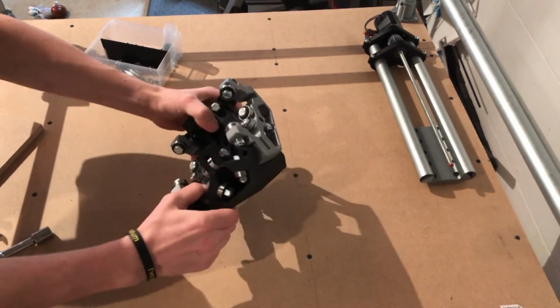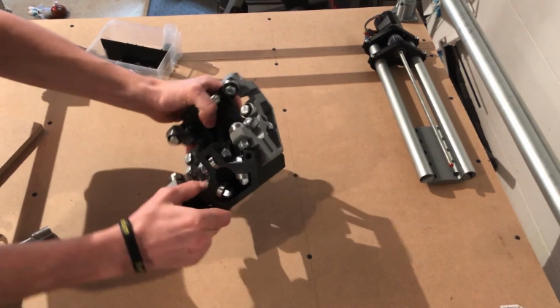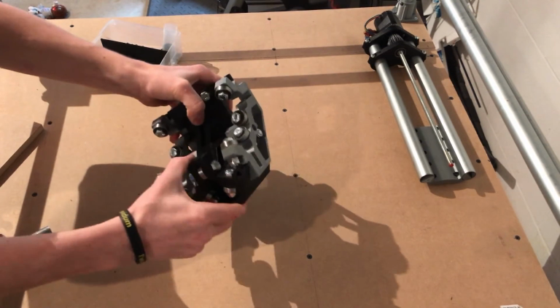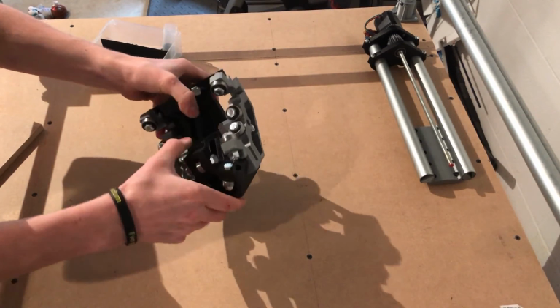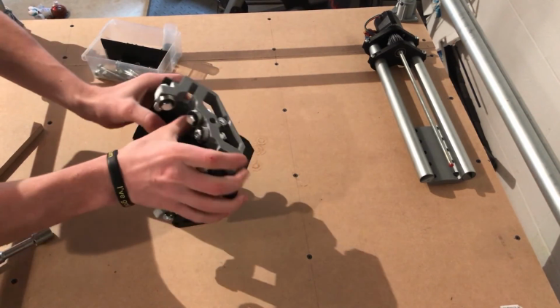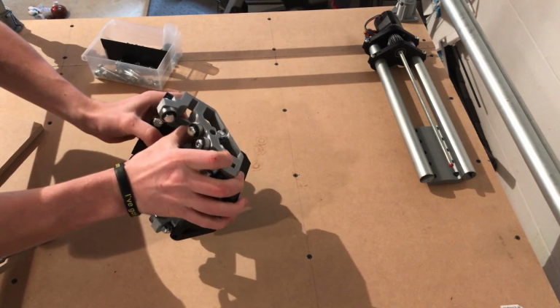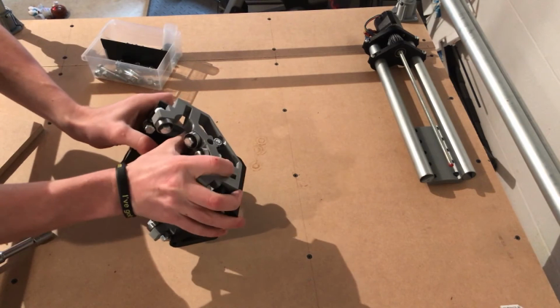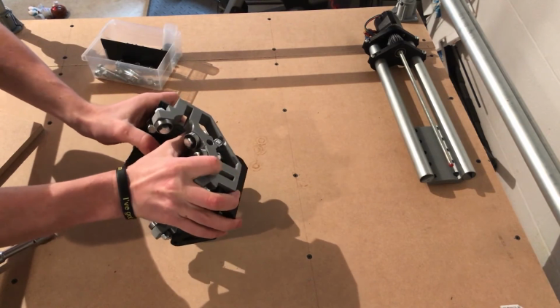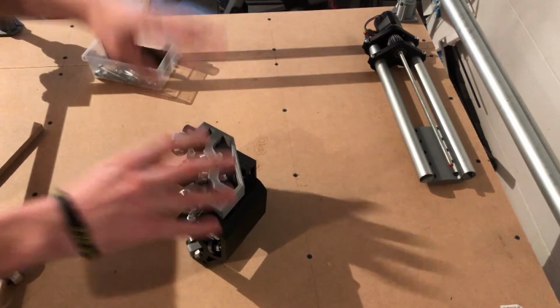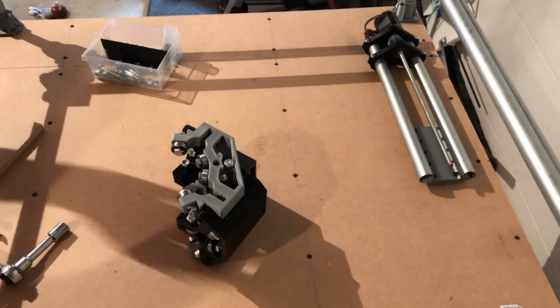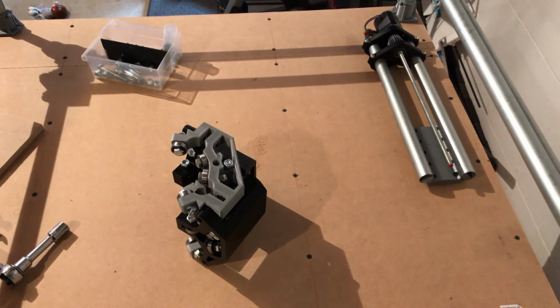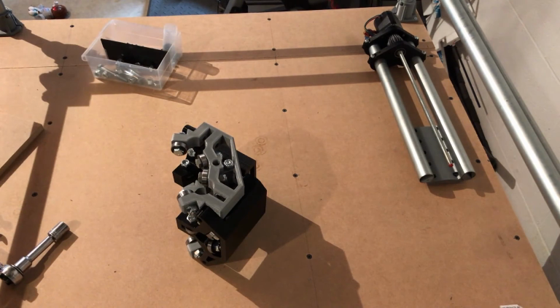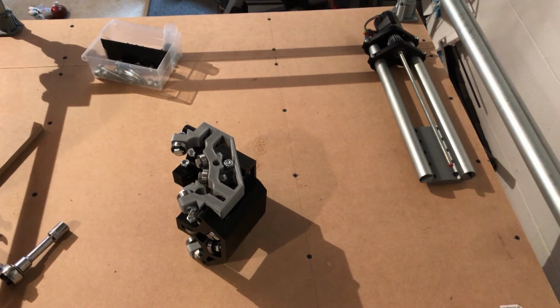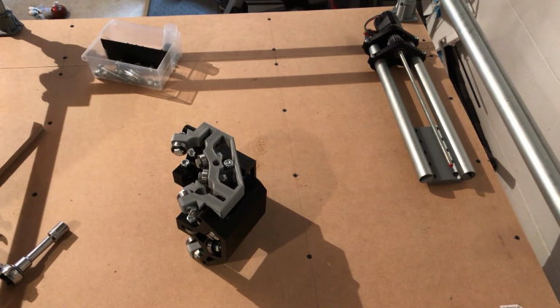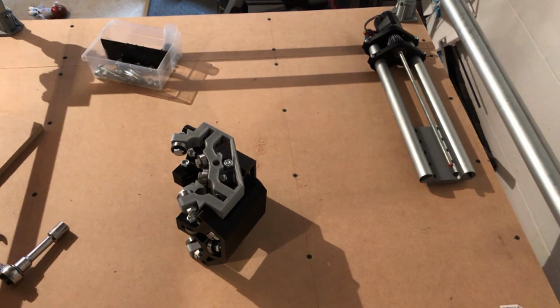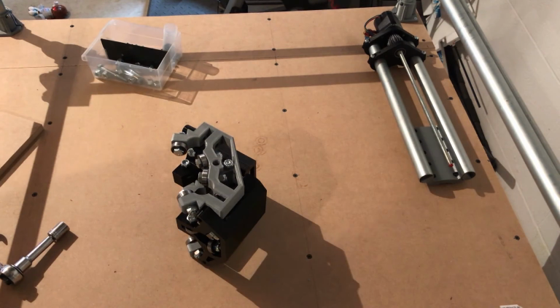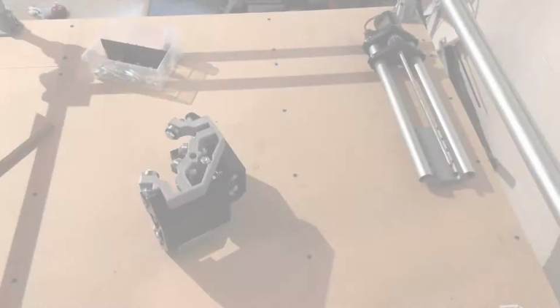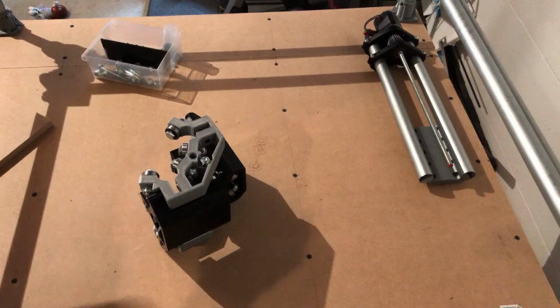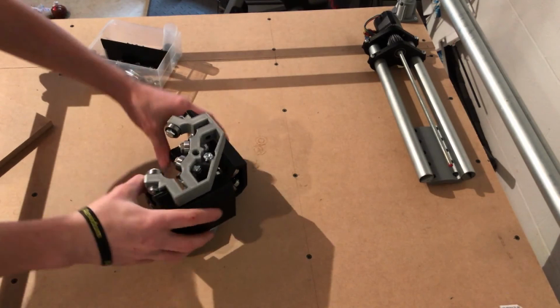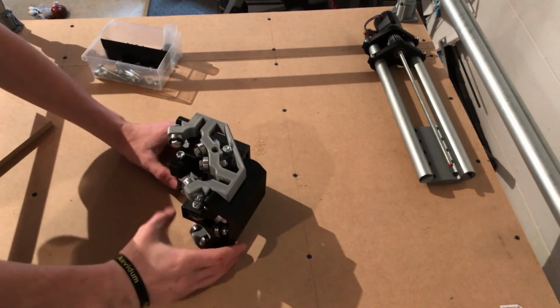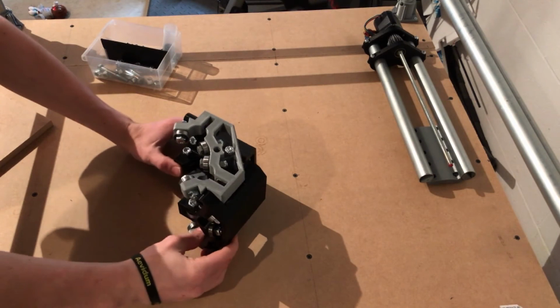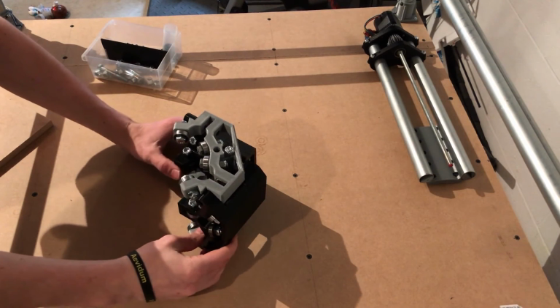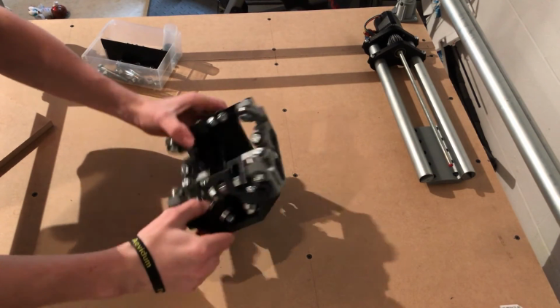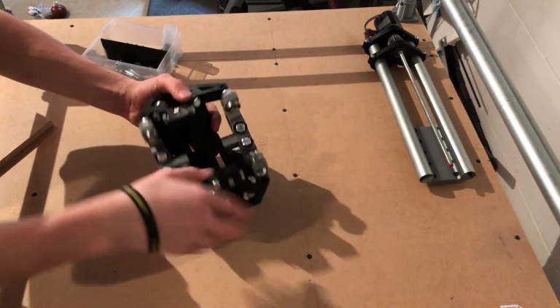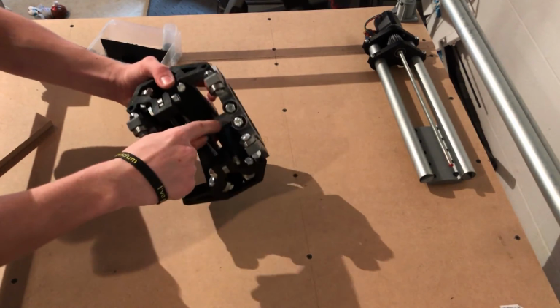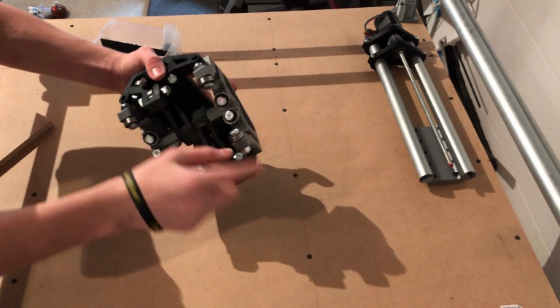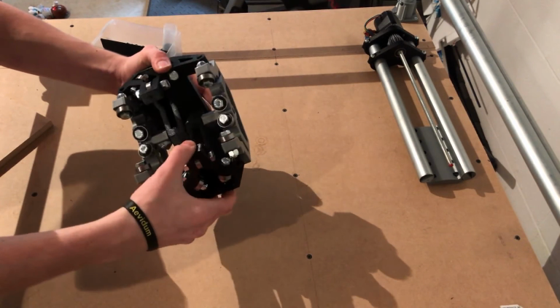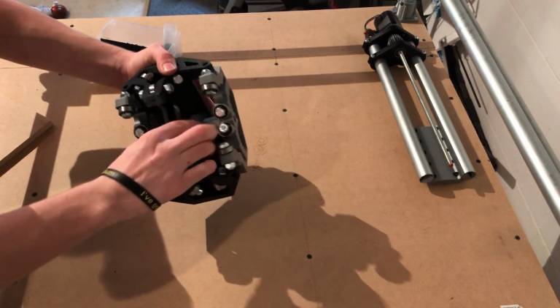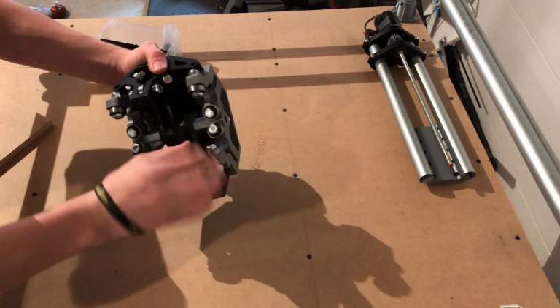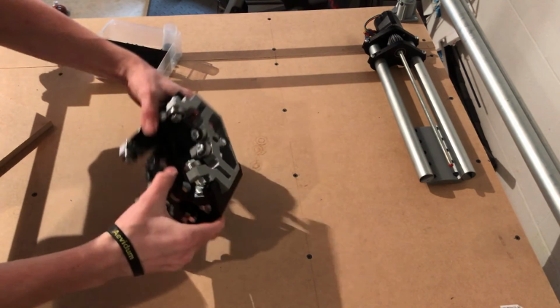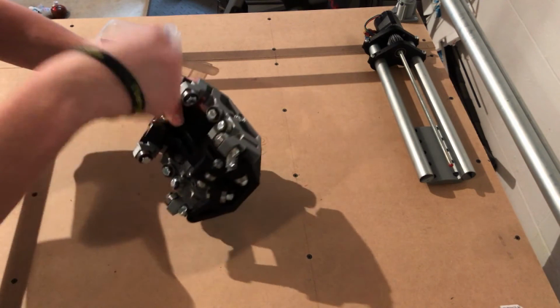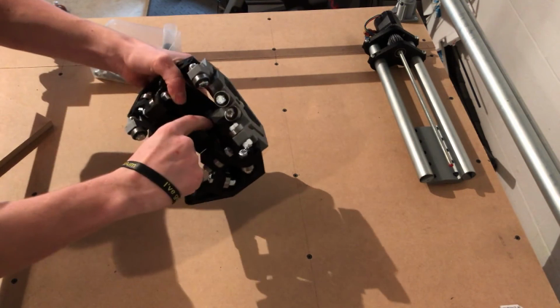And that is your center assembly completed. It's very rigid — no movement whatsoever. That's basically the middle assembly and we can move on to the next part now. Center assembly is done. I did forget to mention: there's a little lip on the other spacer — make sure you put that facing towards the center, or facing down in this case.